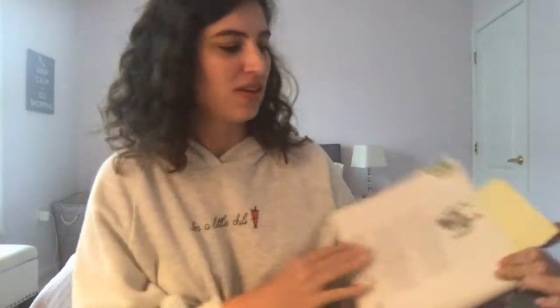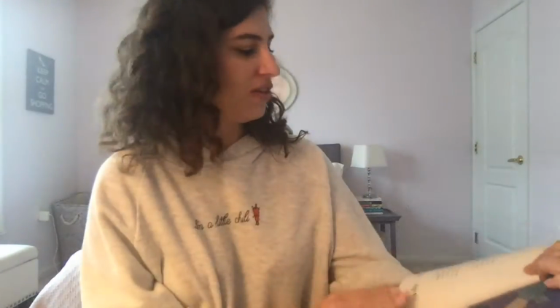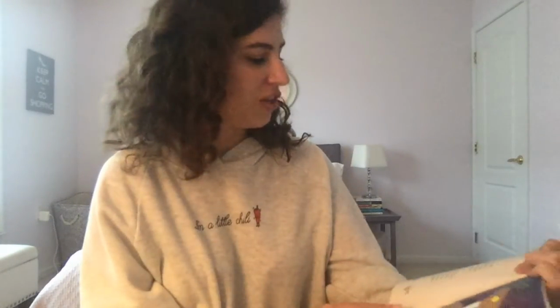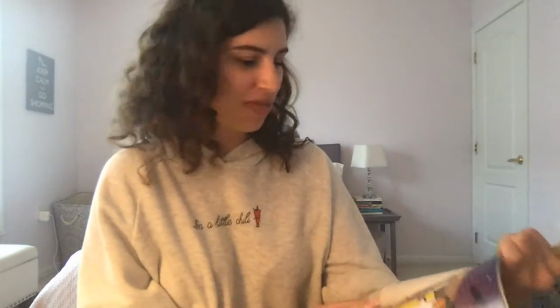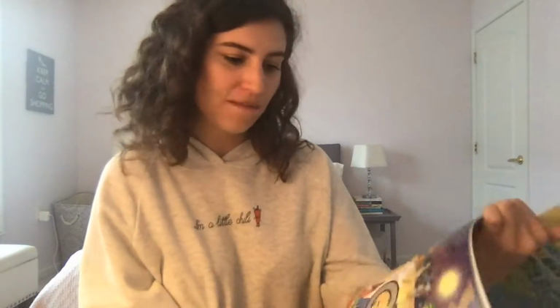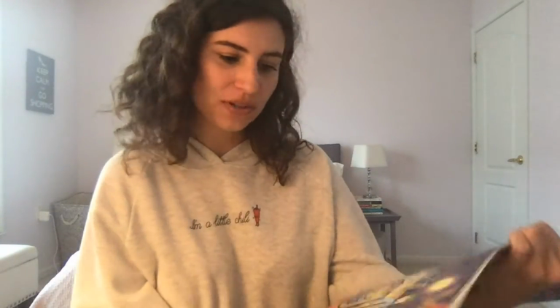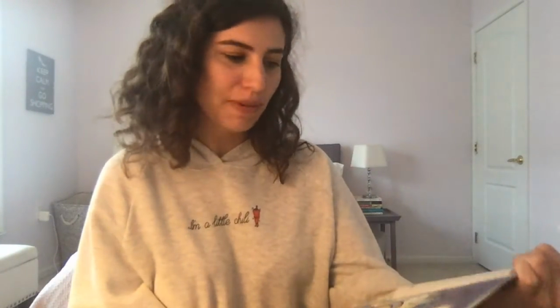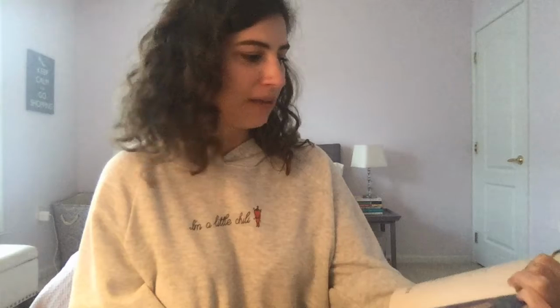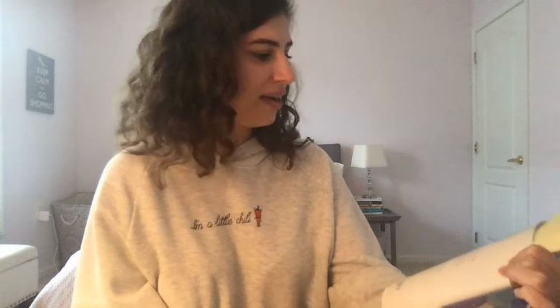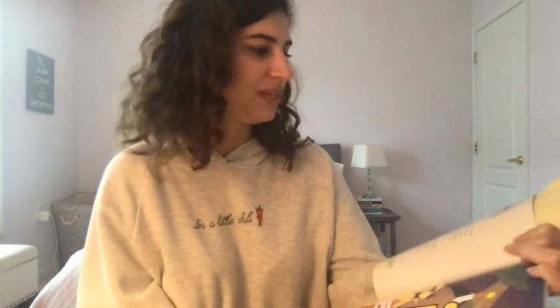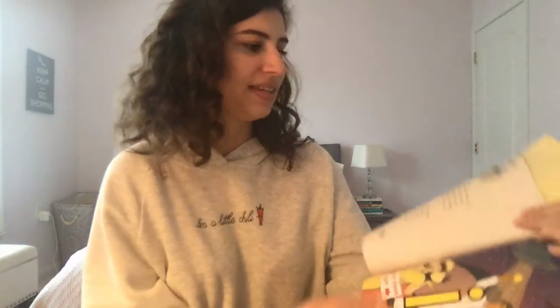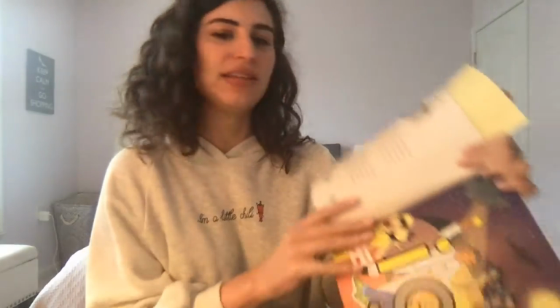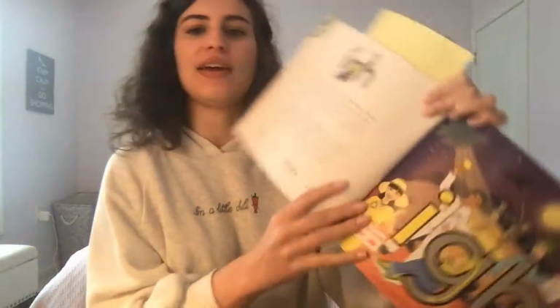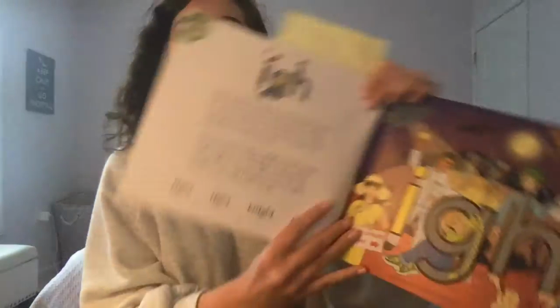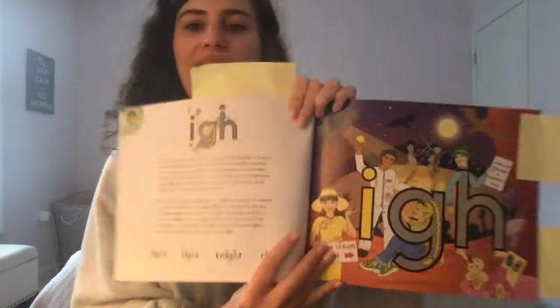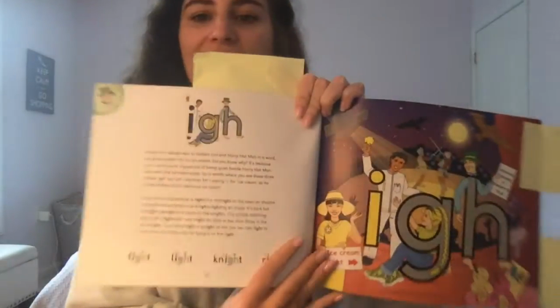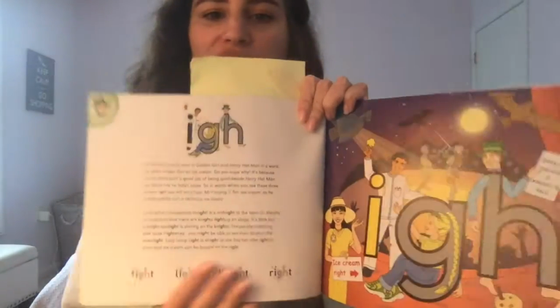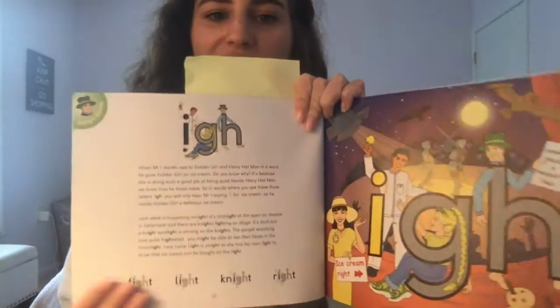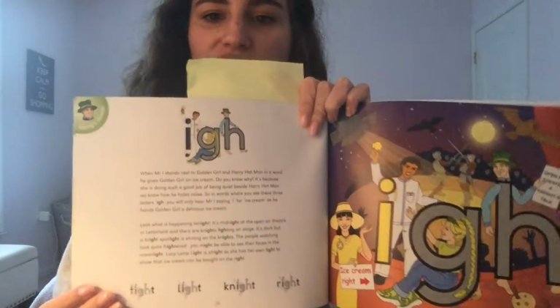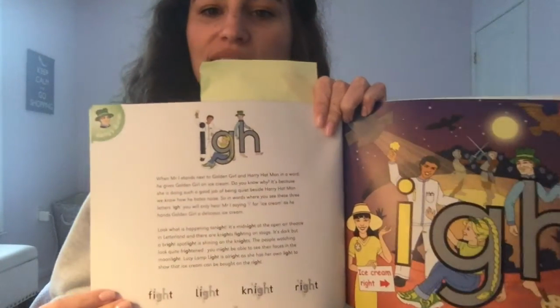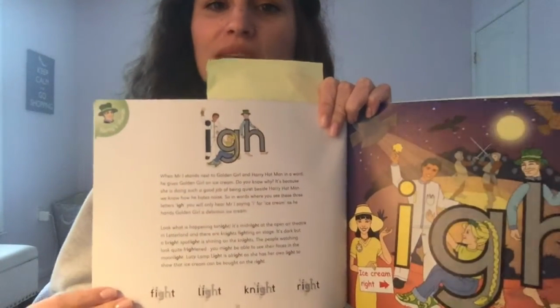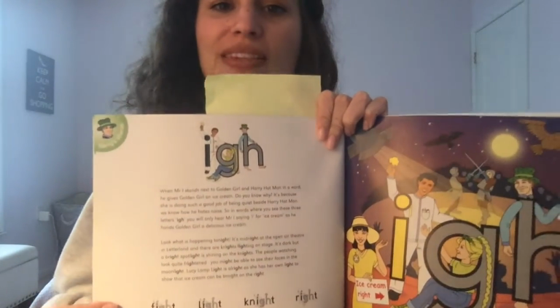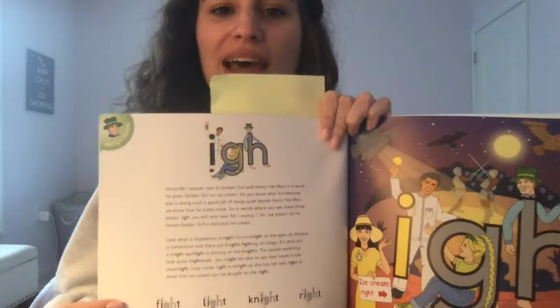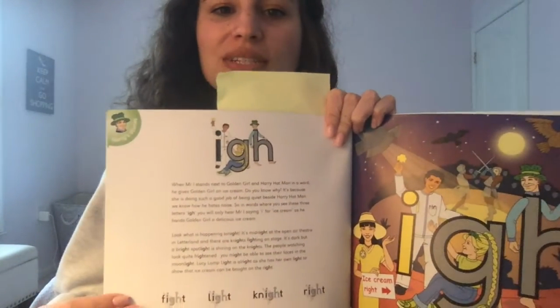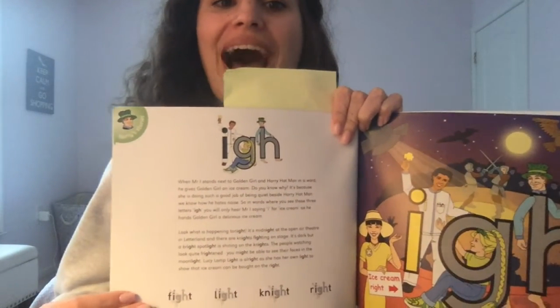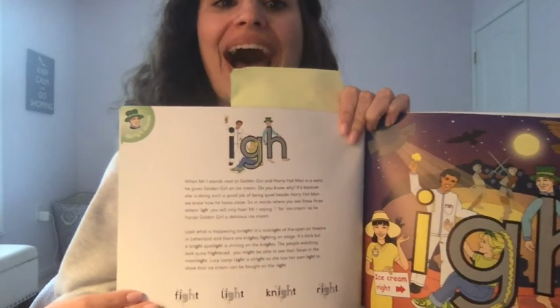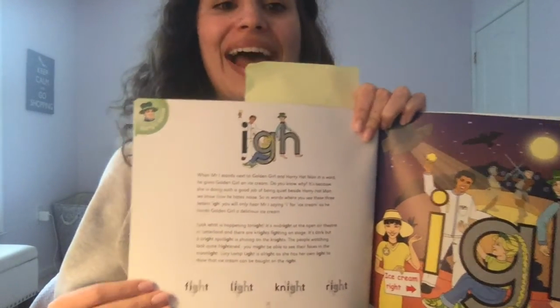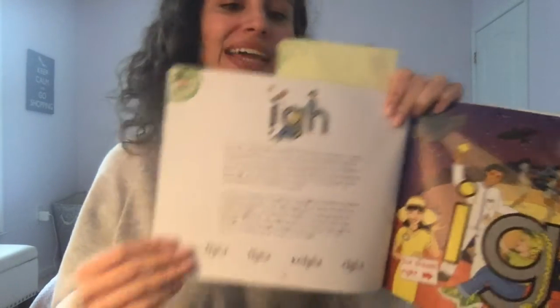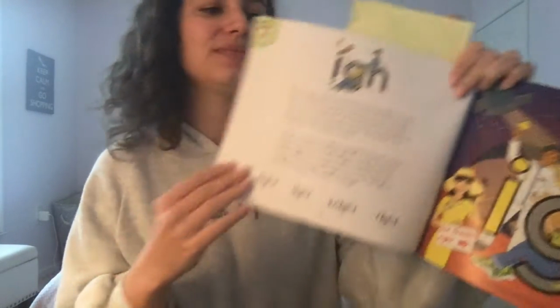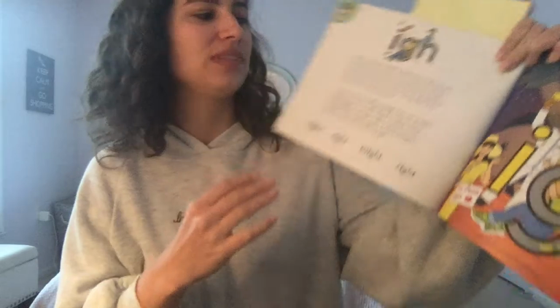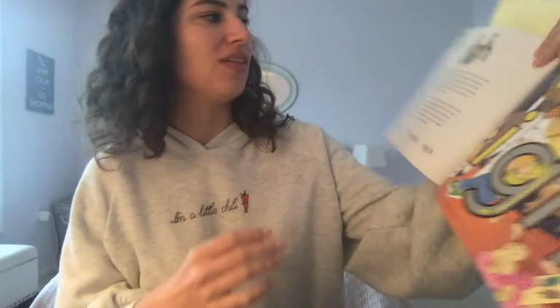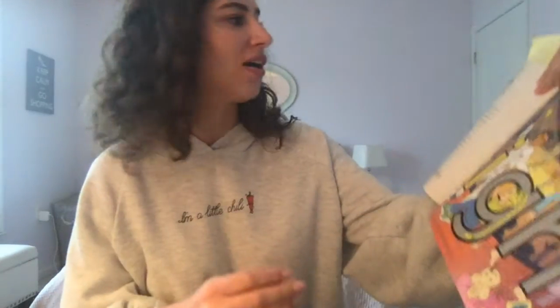The first spelling pattern we see is the letters I-G-H and they're going to make the sound I, like long I.